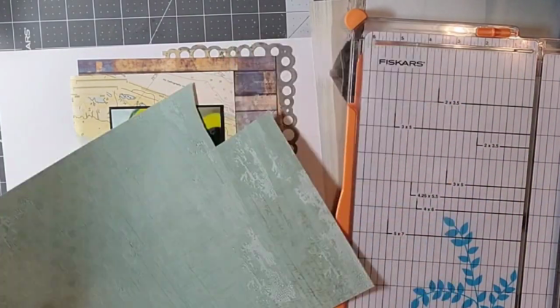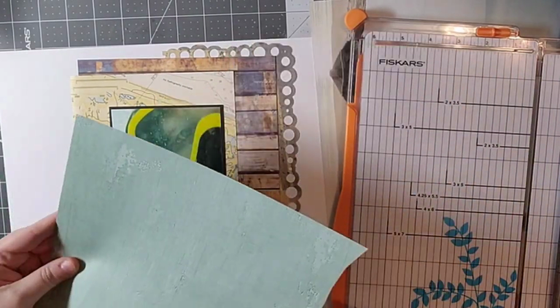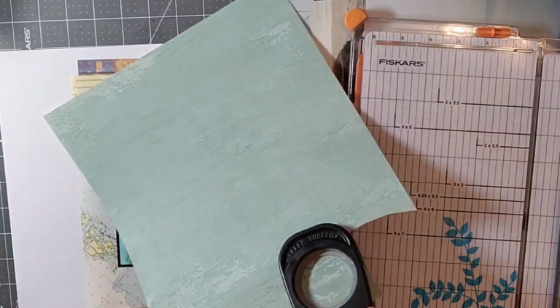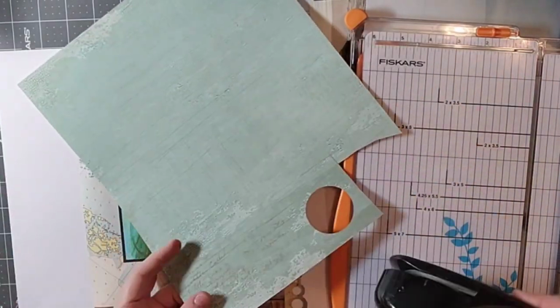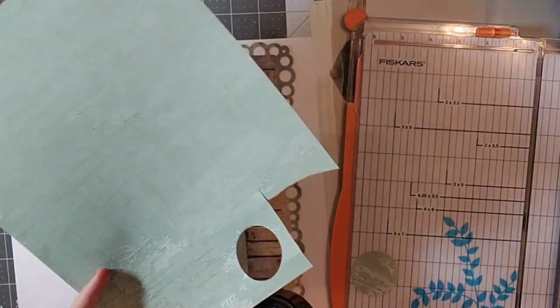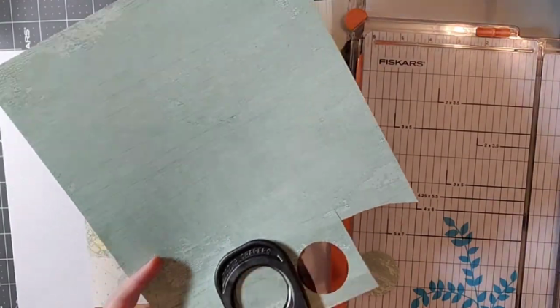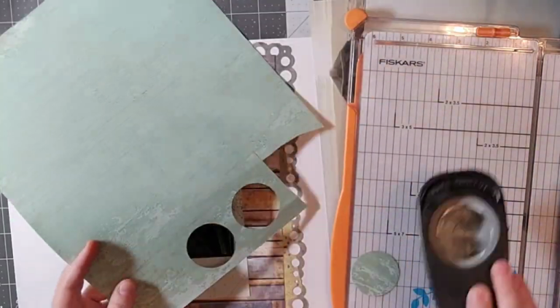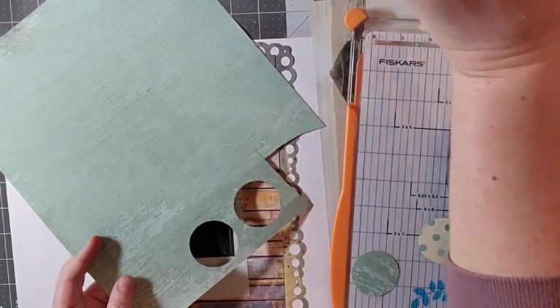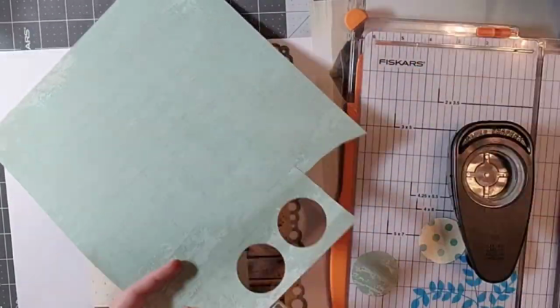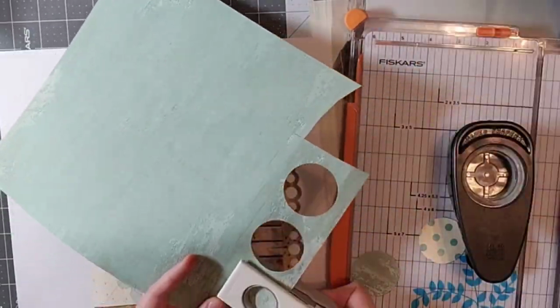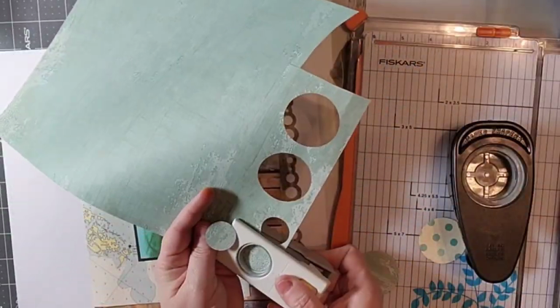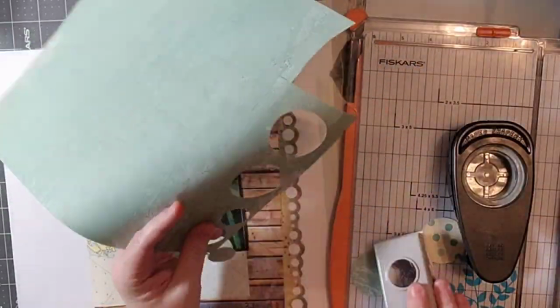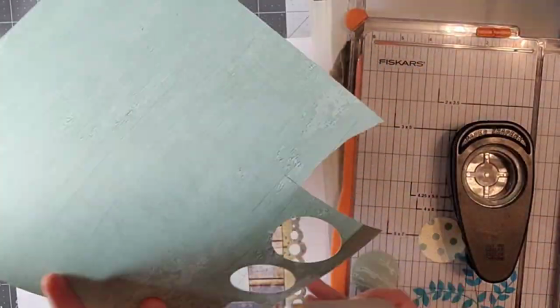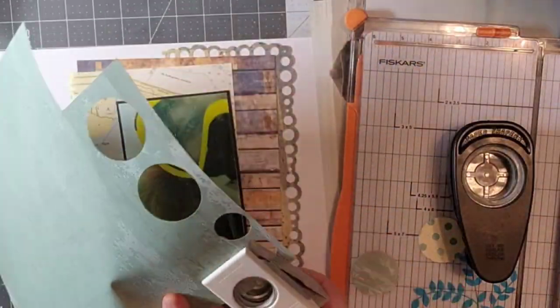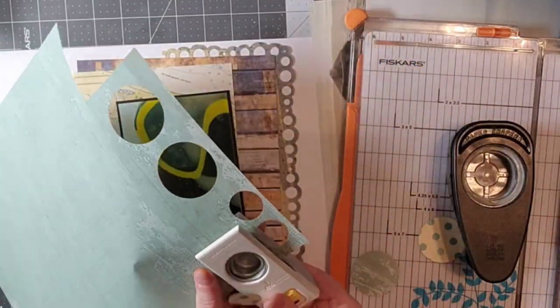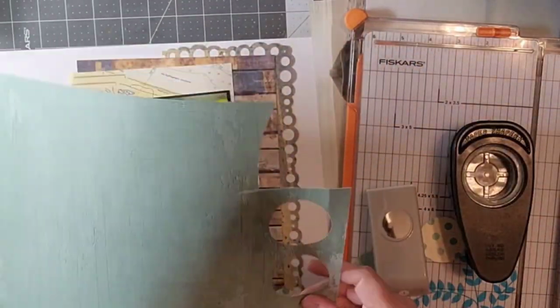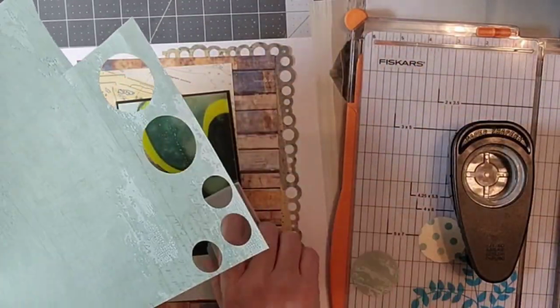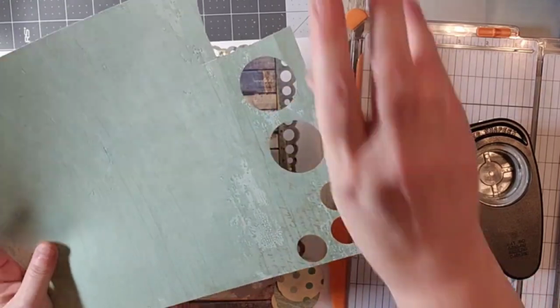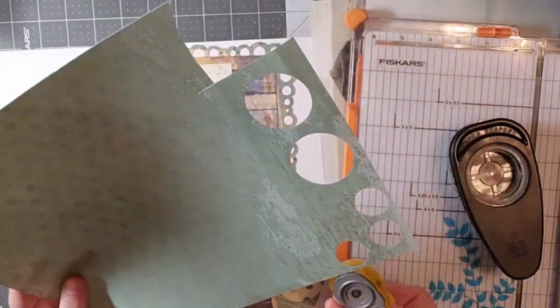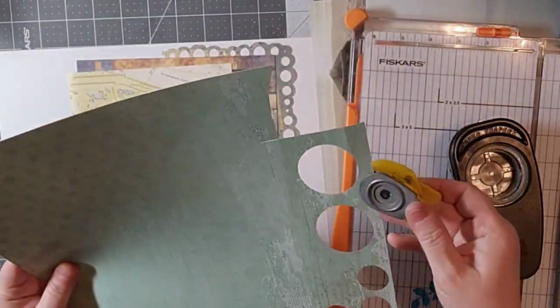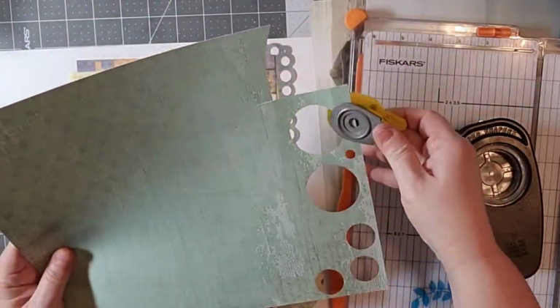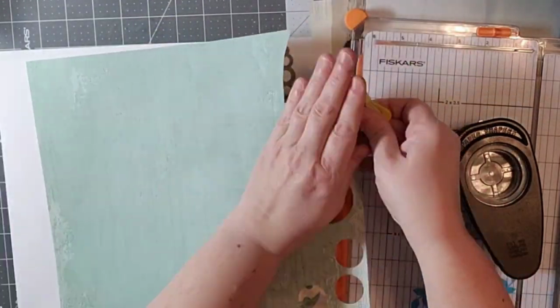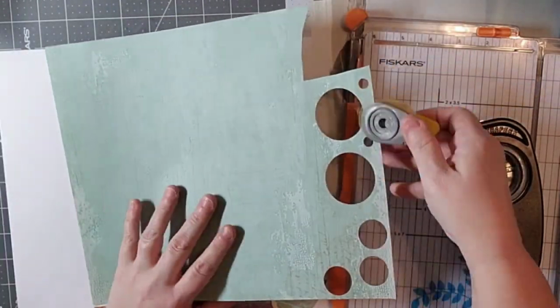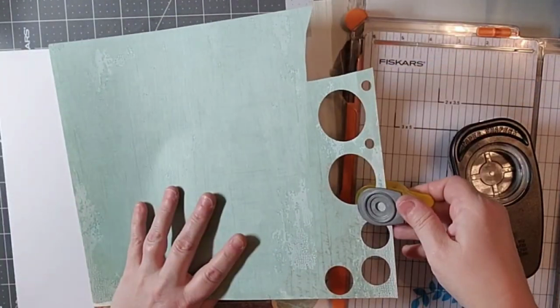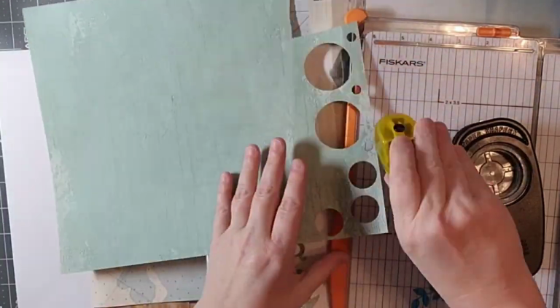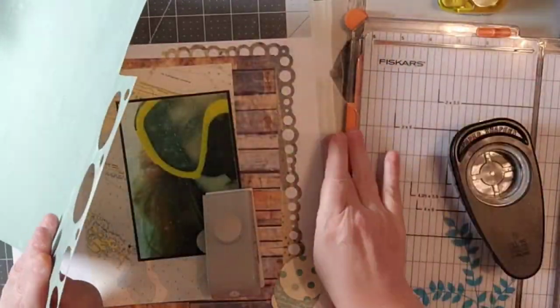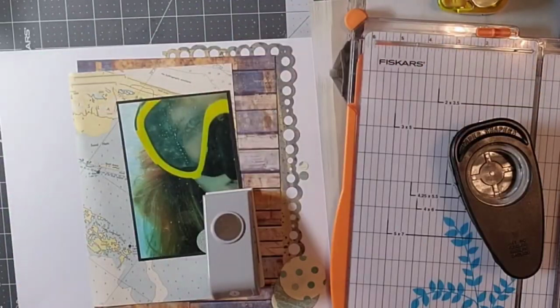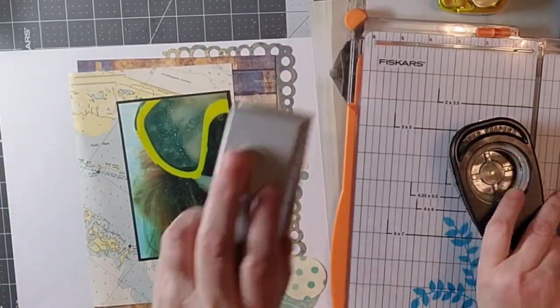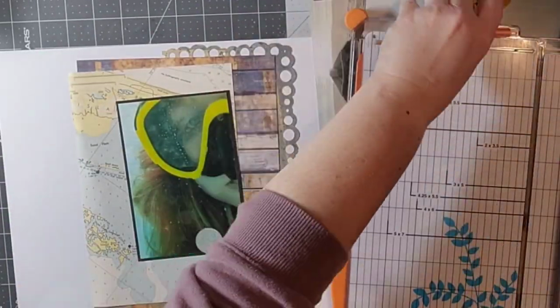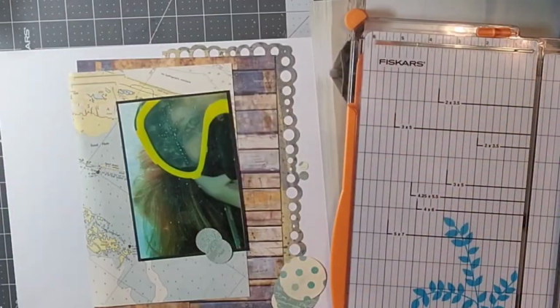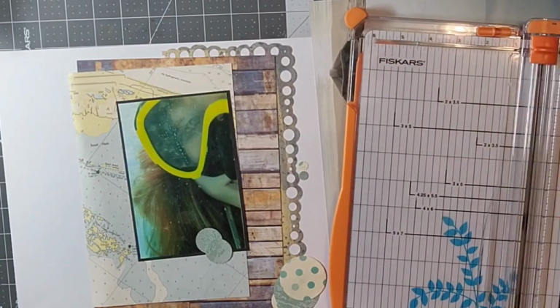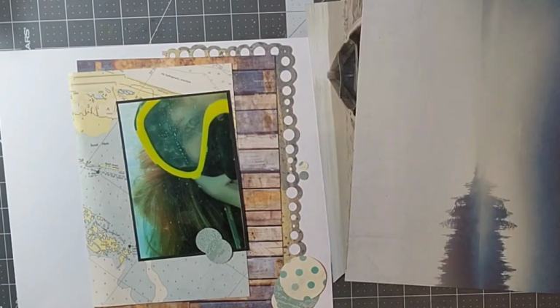I'm mixing a lot of different manufacturers, a lot of different papers and patterns, and for this particular one I'm going to punch out some circles to kind of make some bubbles.